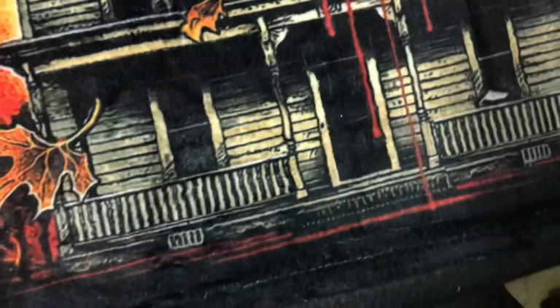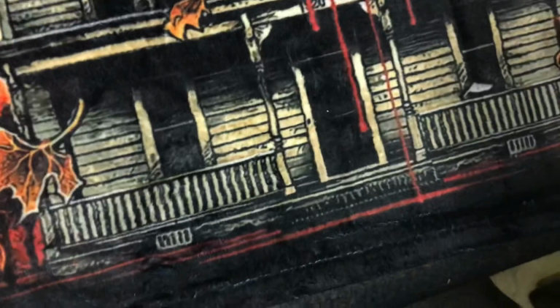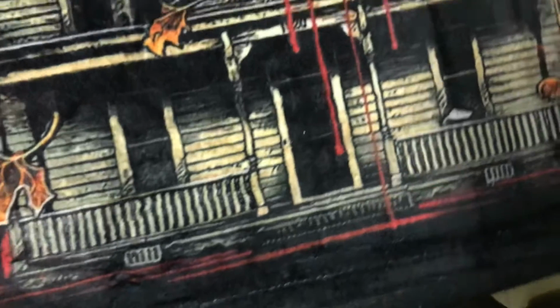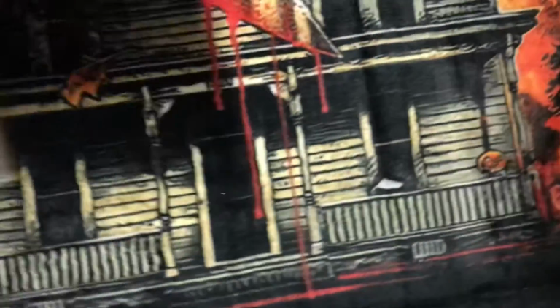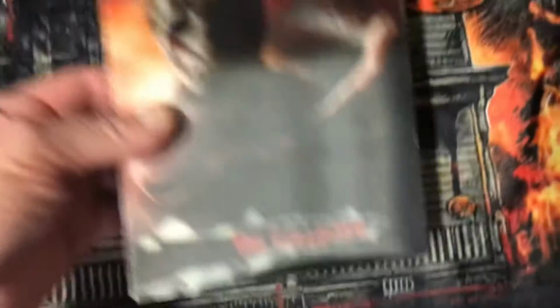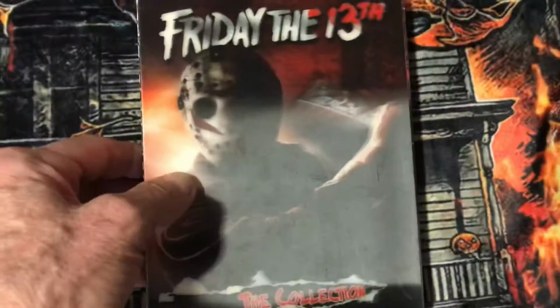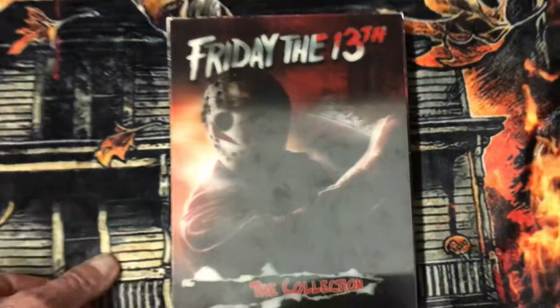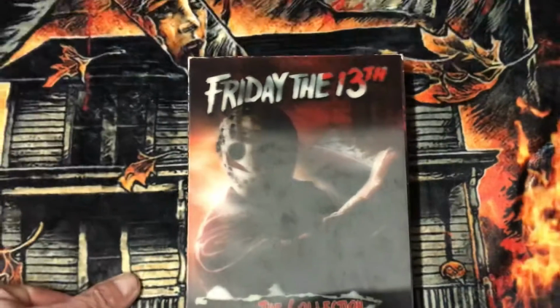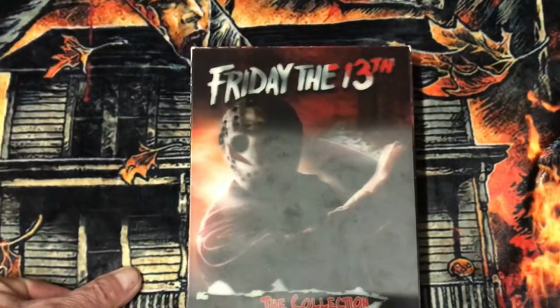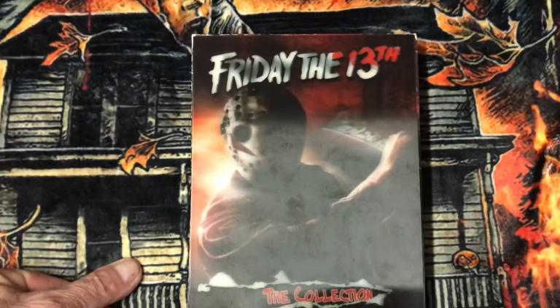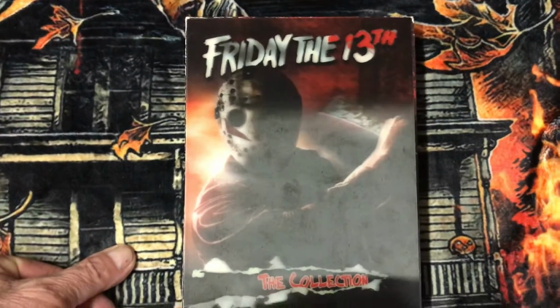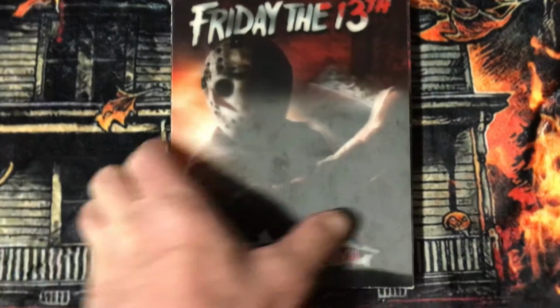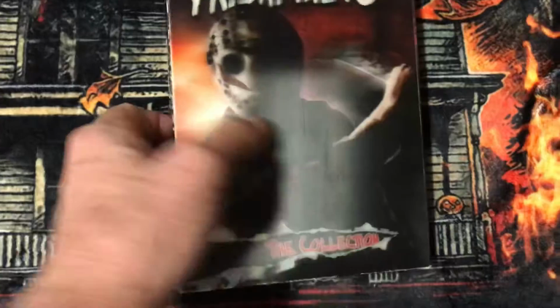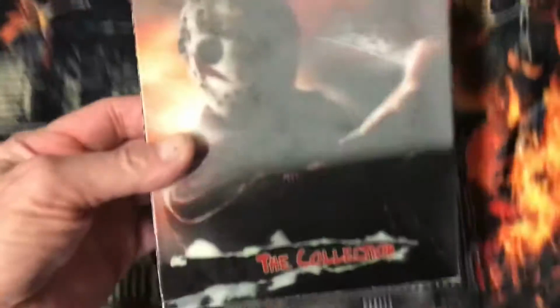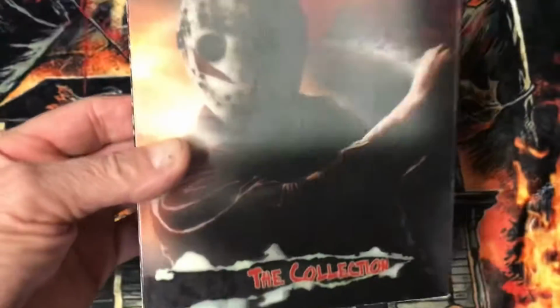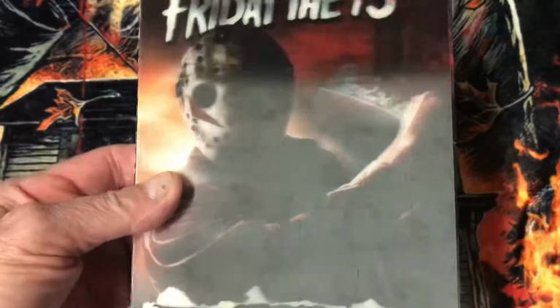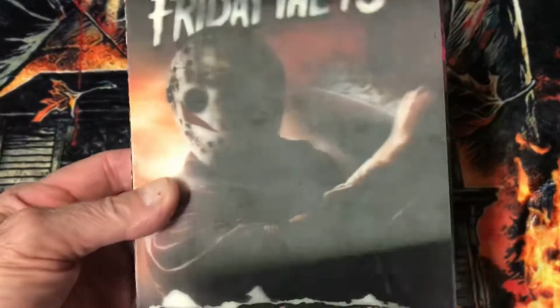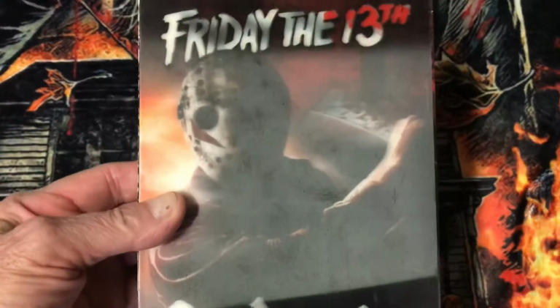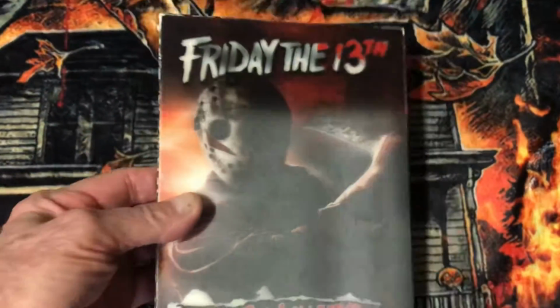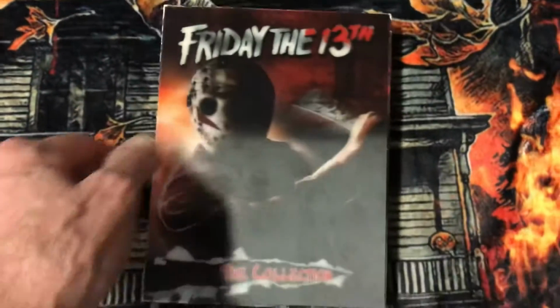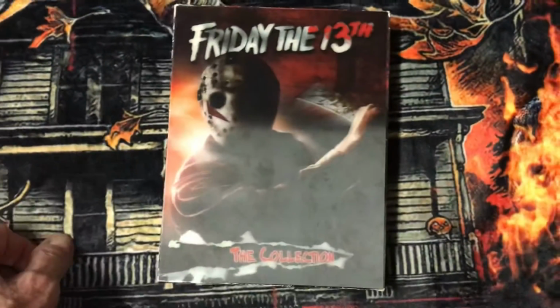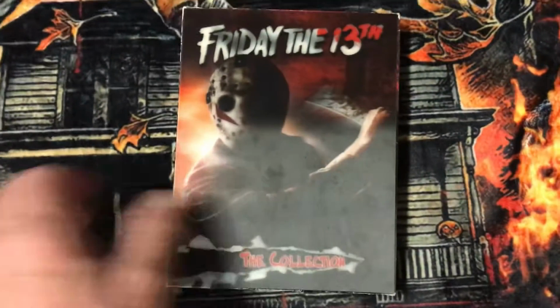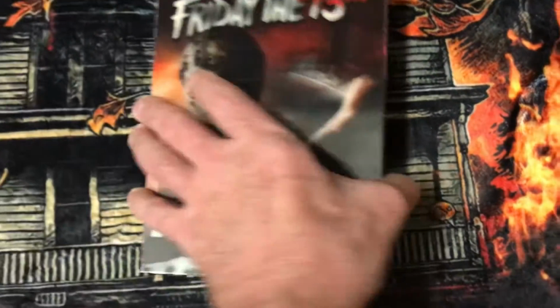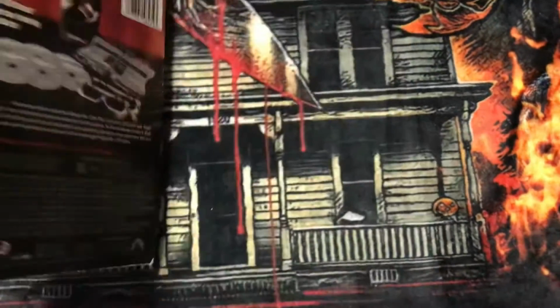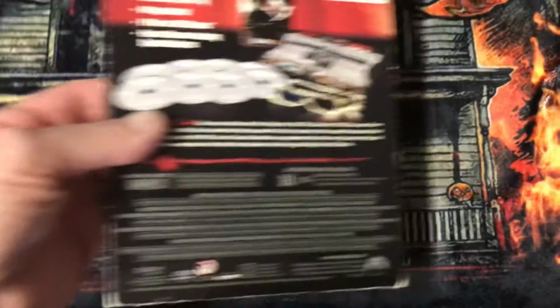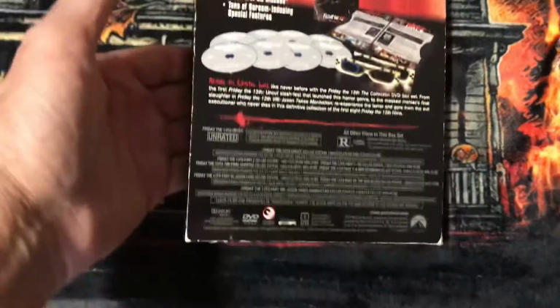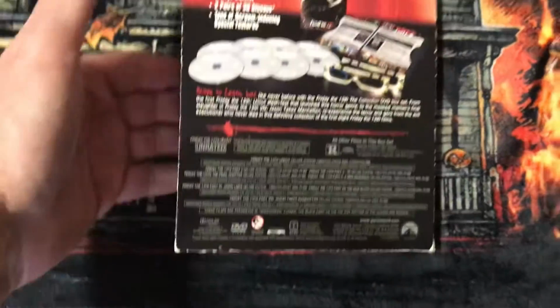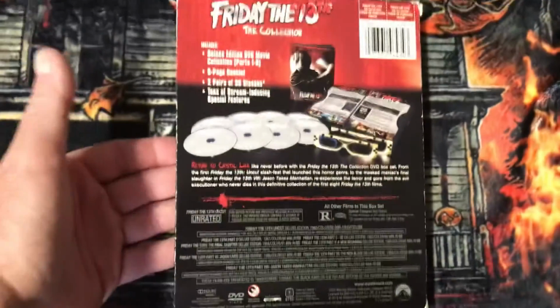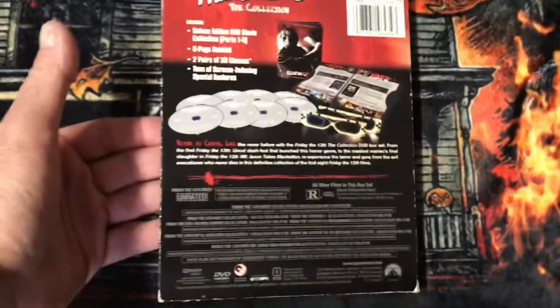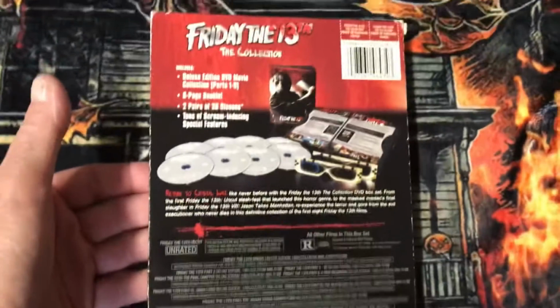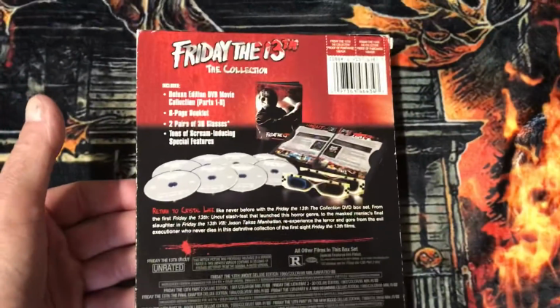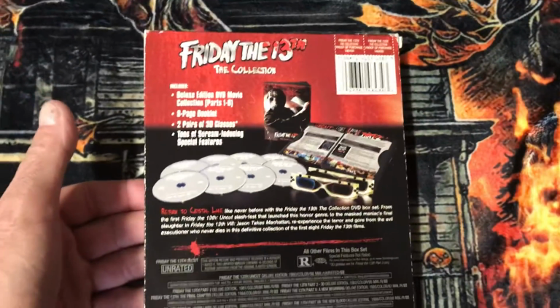And I have the Friday the 13th collection with this ventricular cover. This too has Friday the 13th on it. That's everything you get in it.